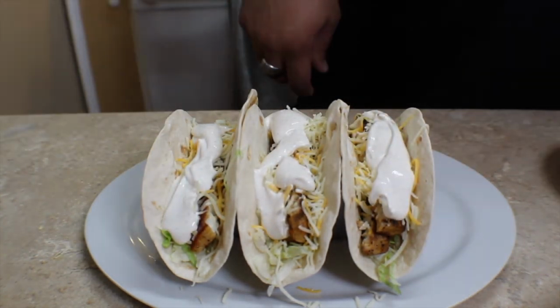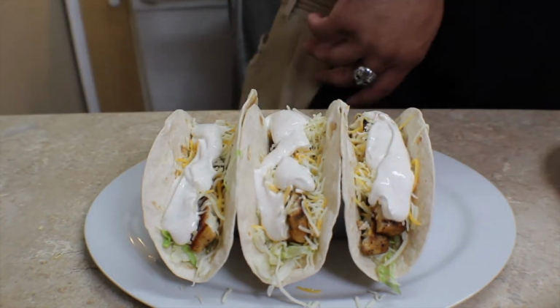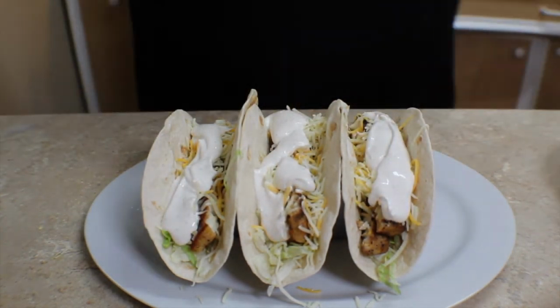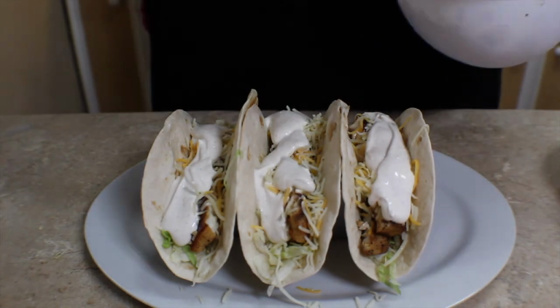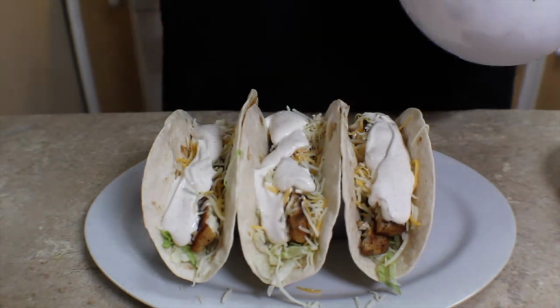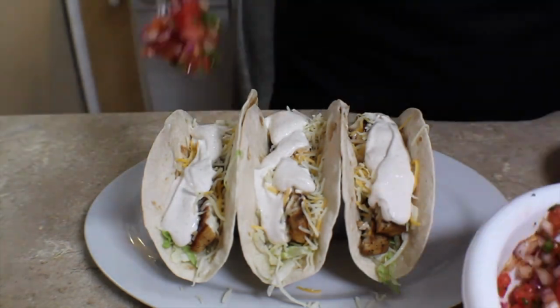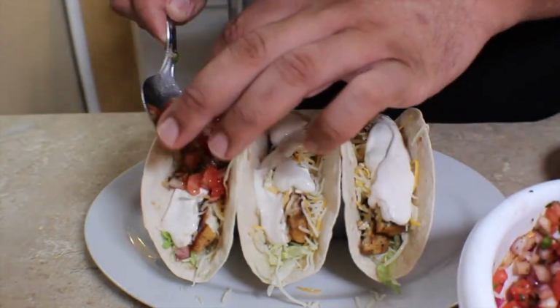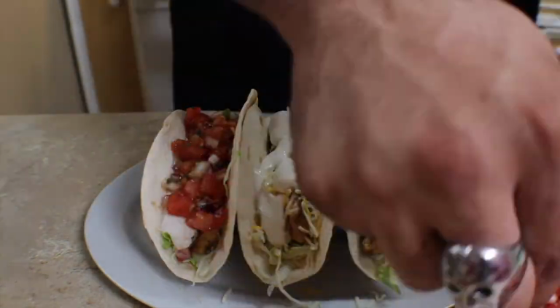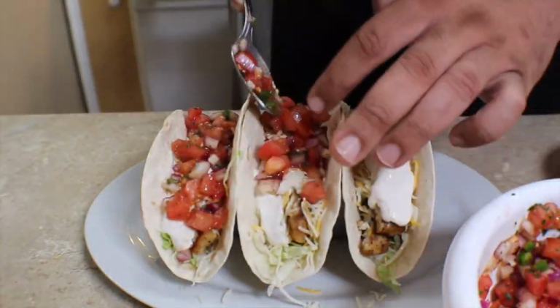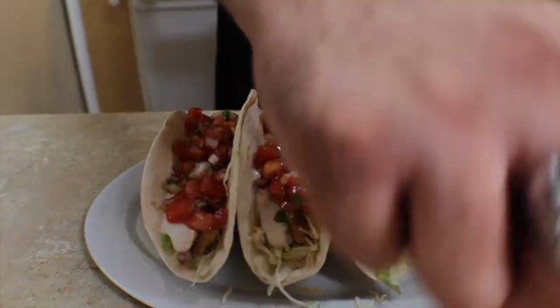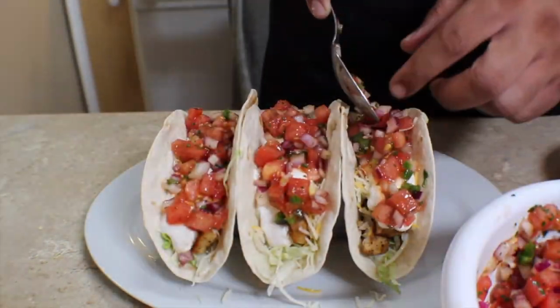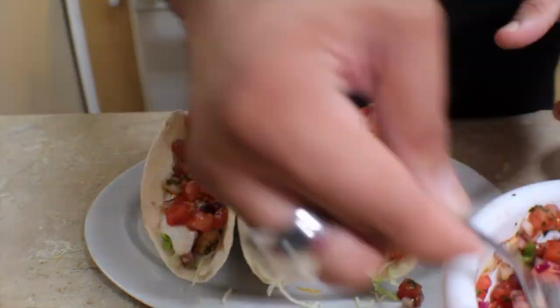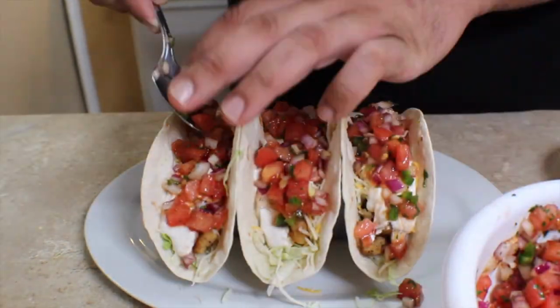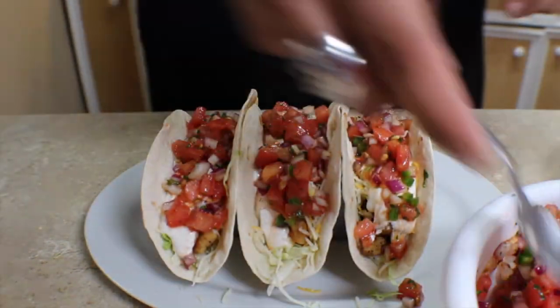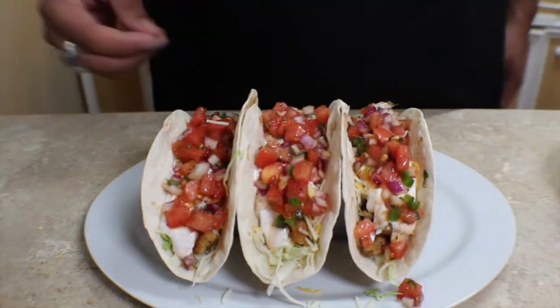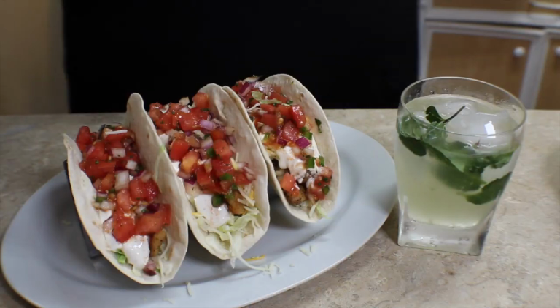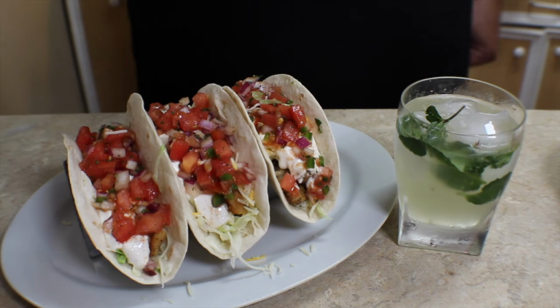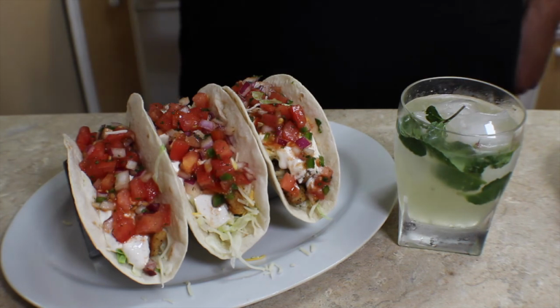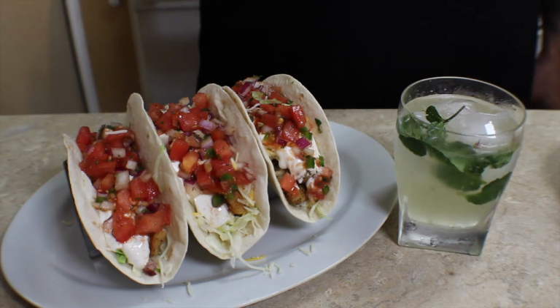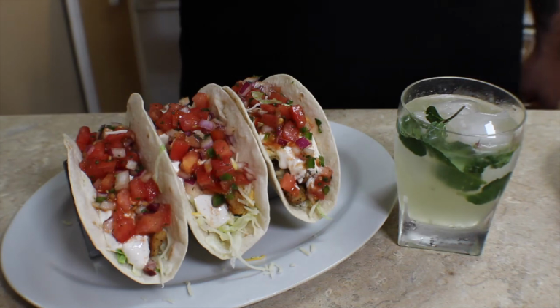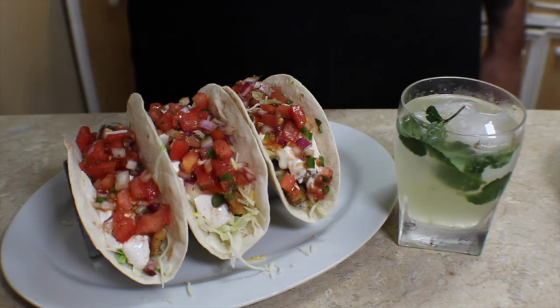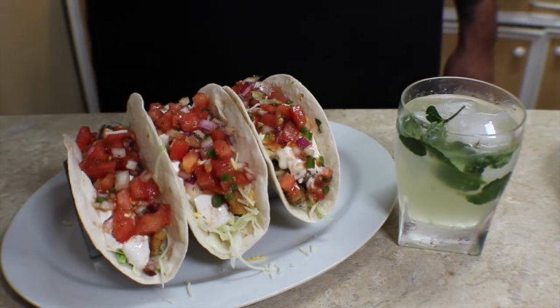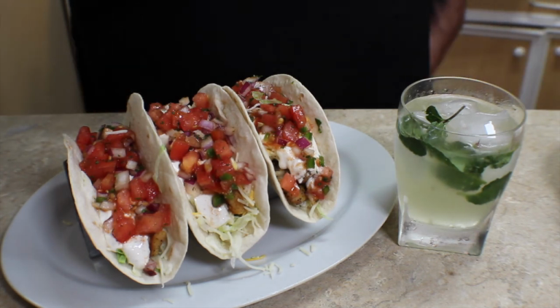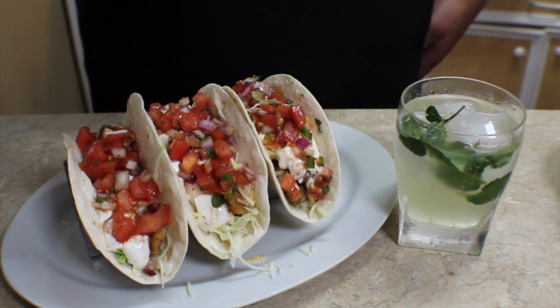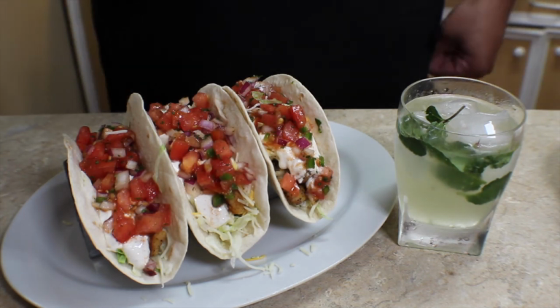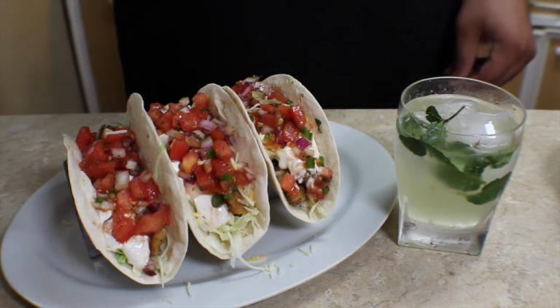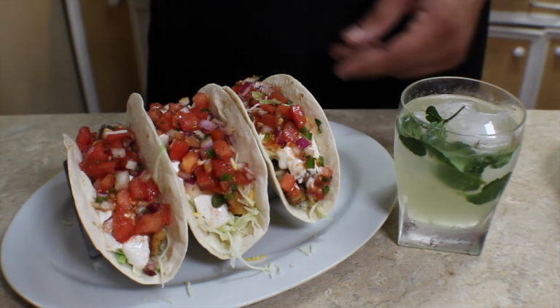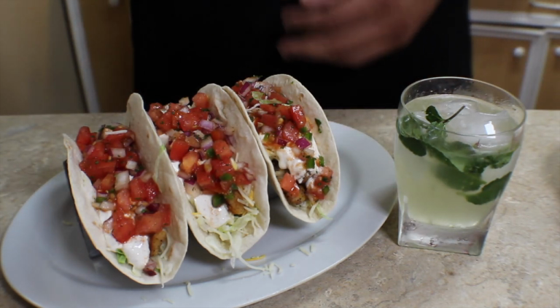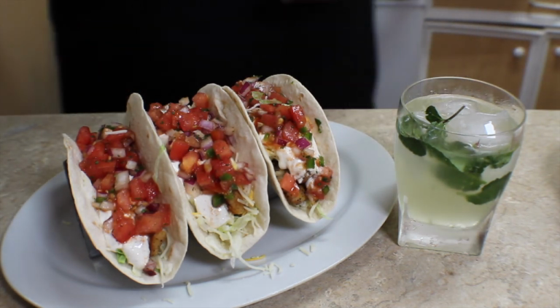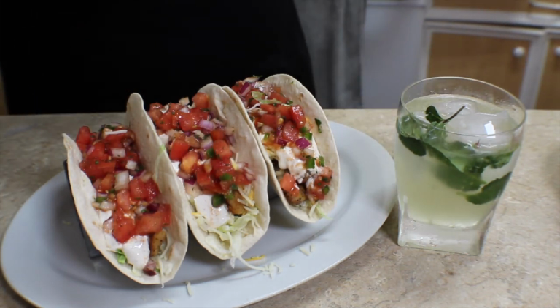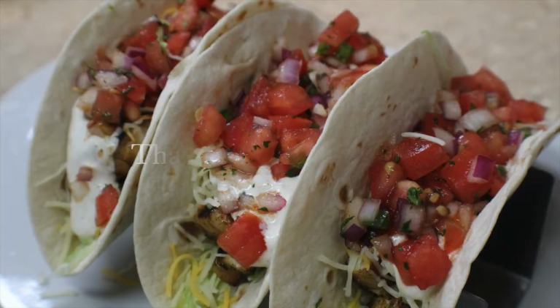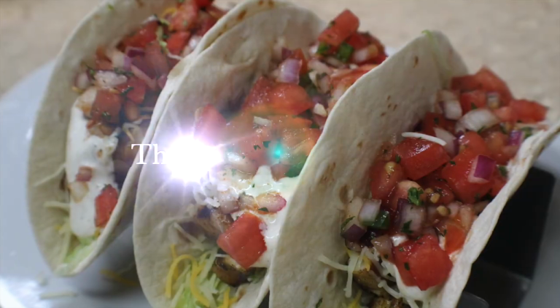This was my first time having cobia, and I must say these tacos were absolutely amazing. The pico and the lime cream go perfectly with the seasoning and the fish, and you really can't go wrong with a mojito. Thank you for watching — if you like it, give it a thumbs up, please subscribe, and I'll see you guys next time.